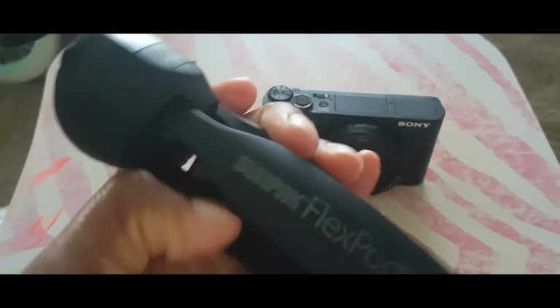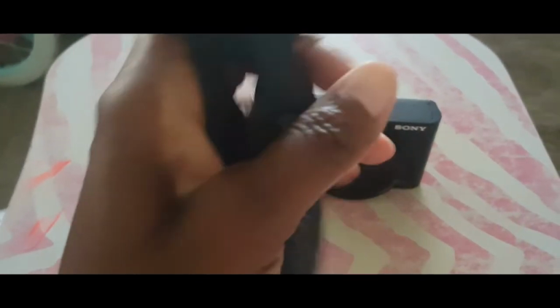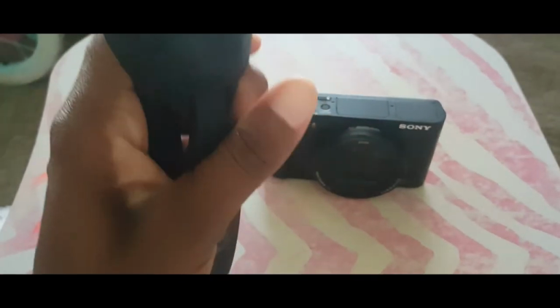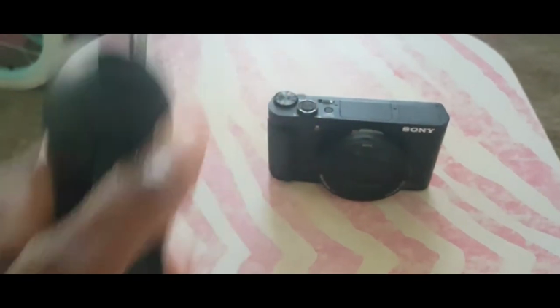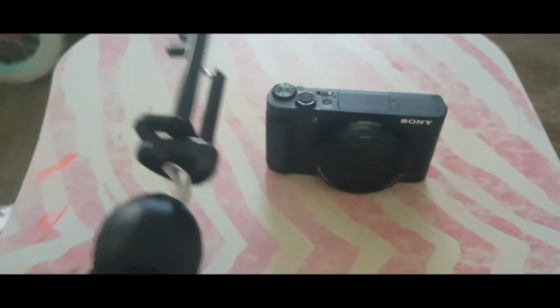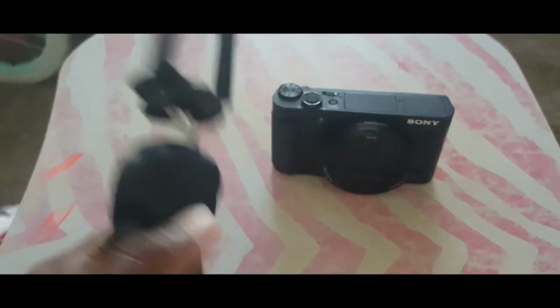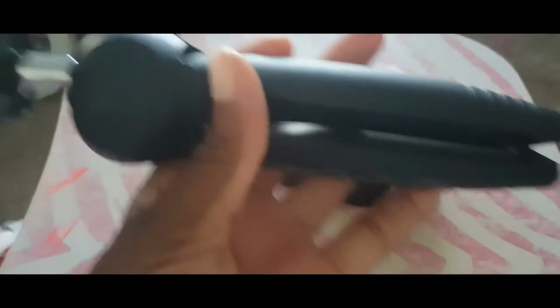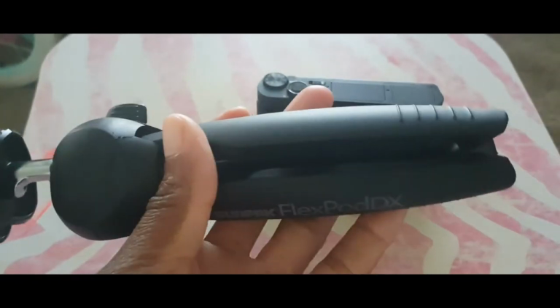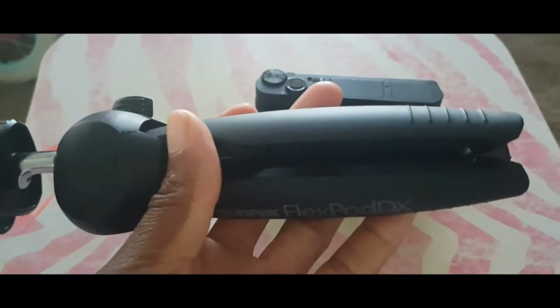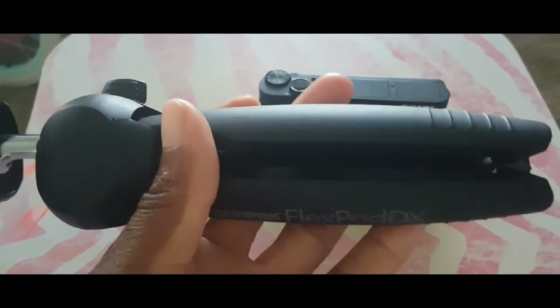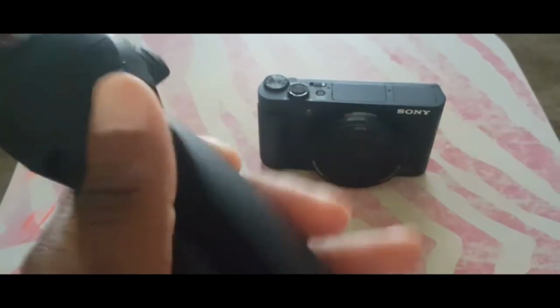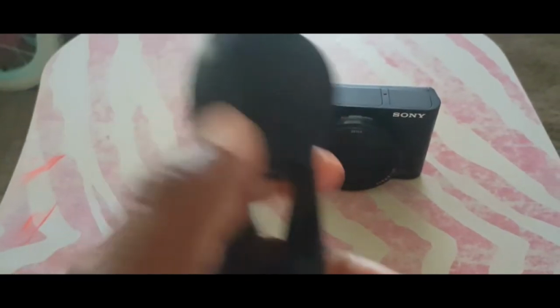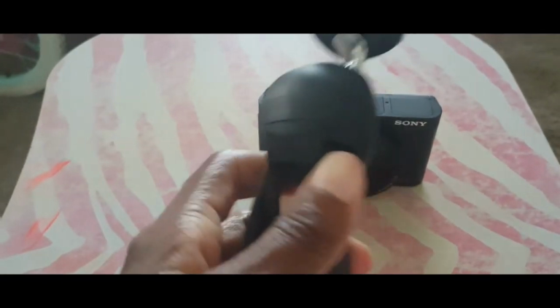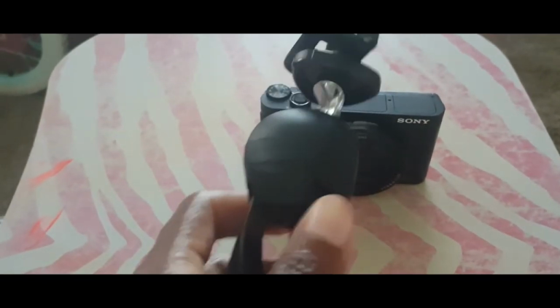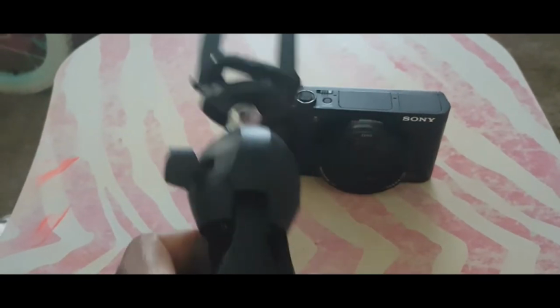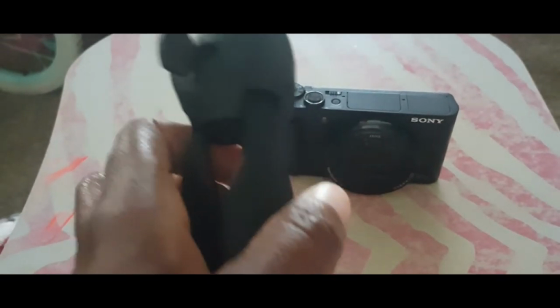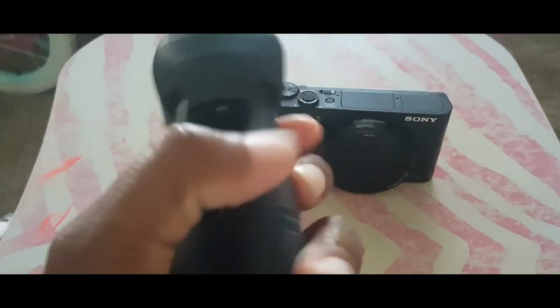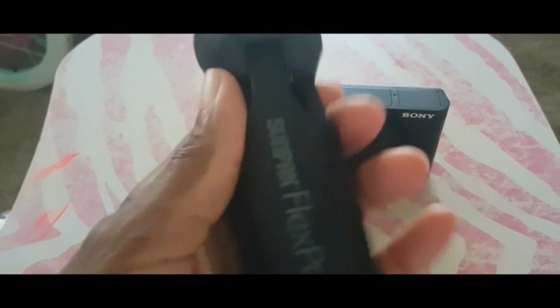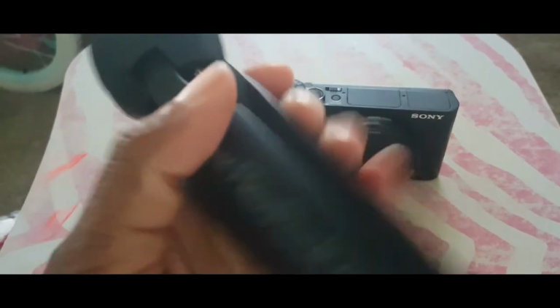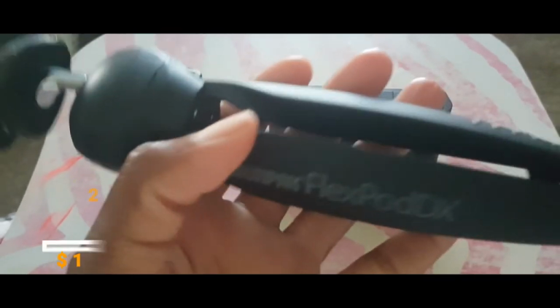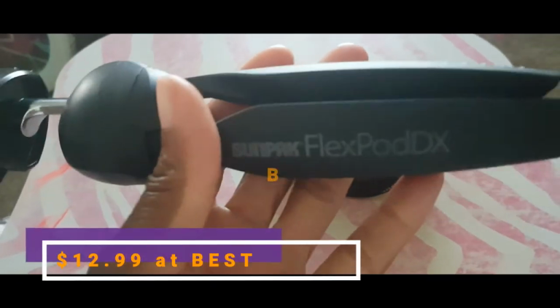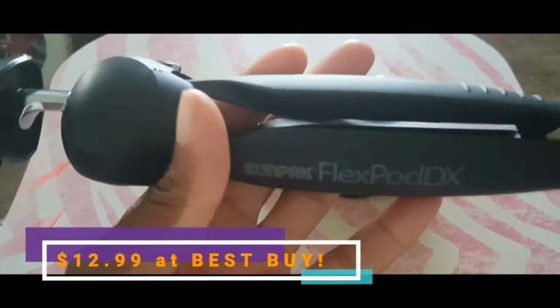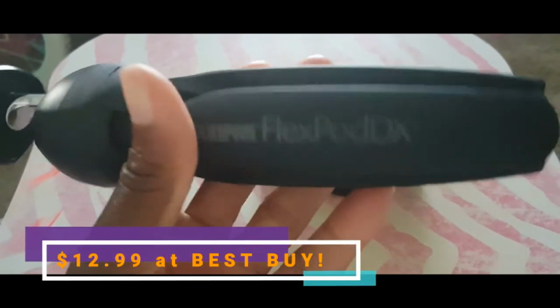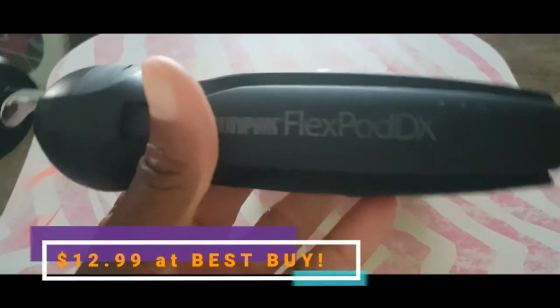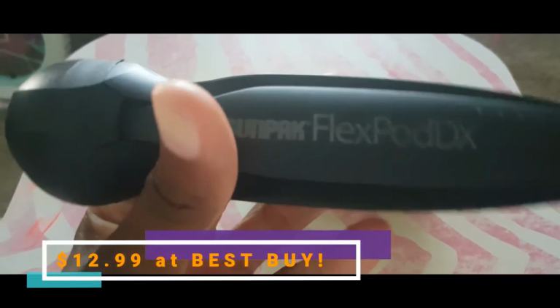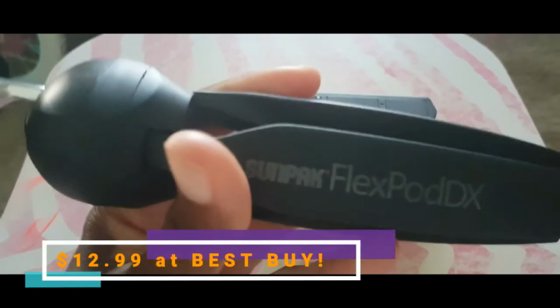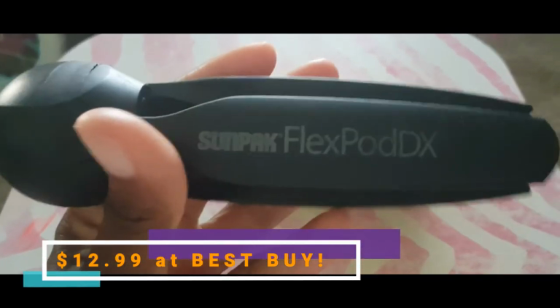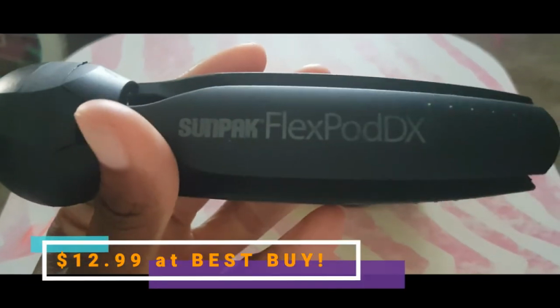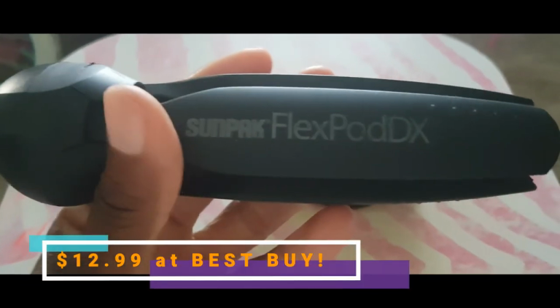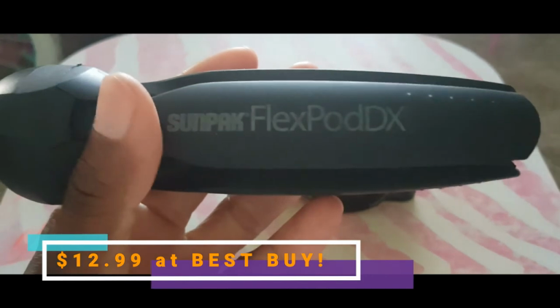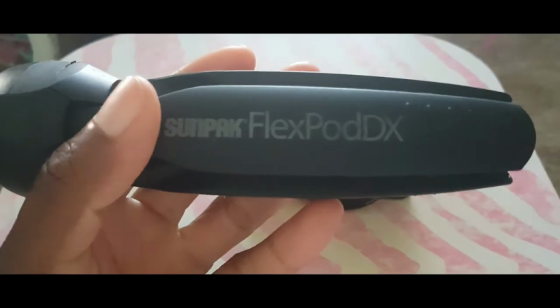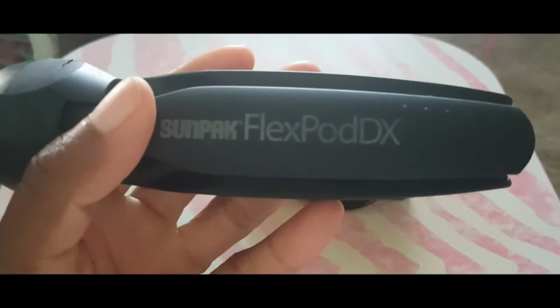I love it. It's lightweight and easy to handle. $12.99 at Best Buy. And if I find a link, it will be in the description box. Thanks, guys.